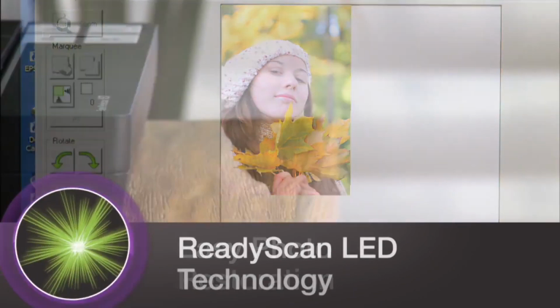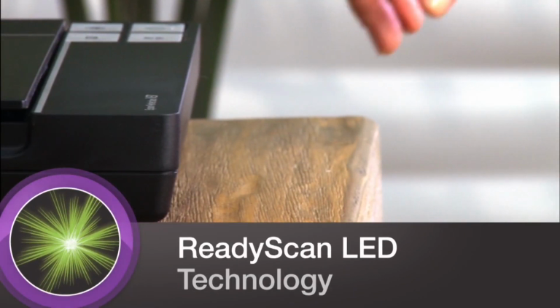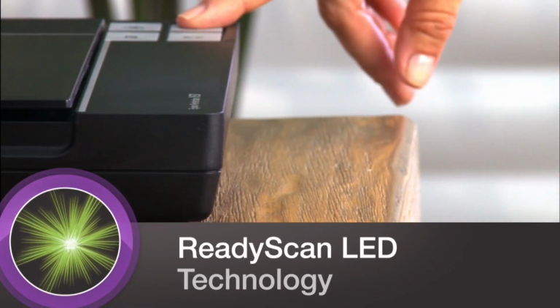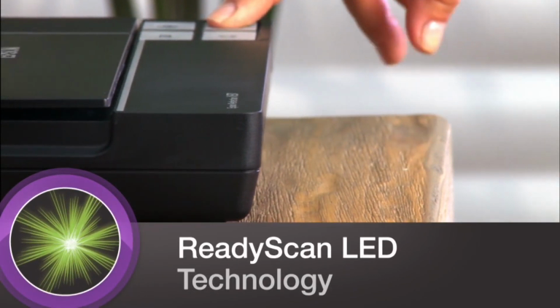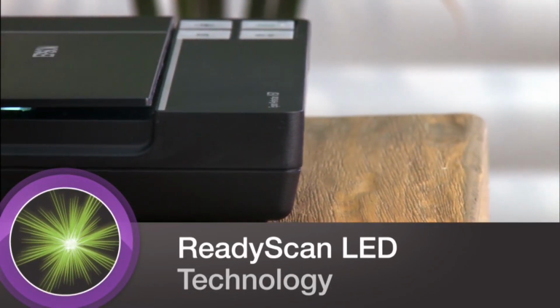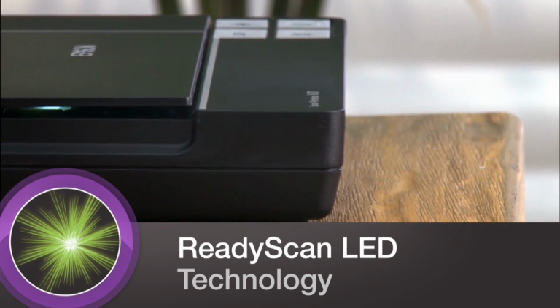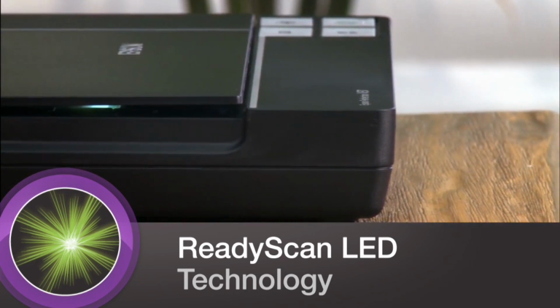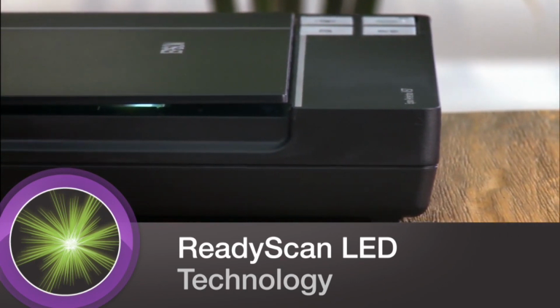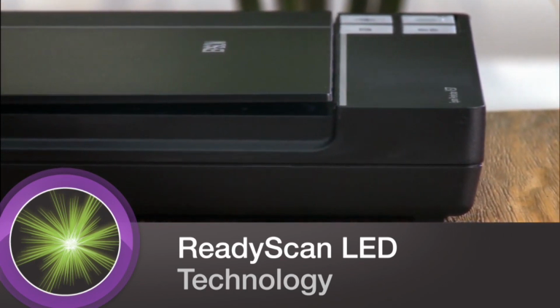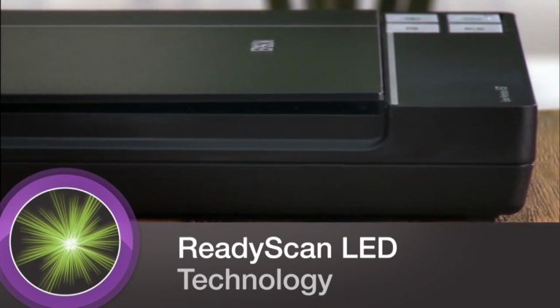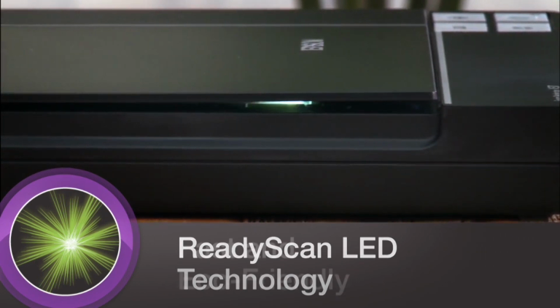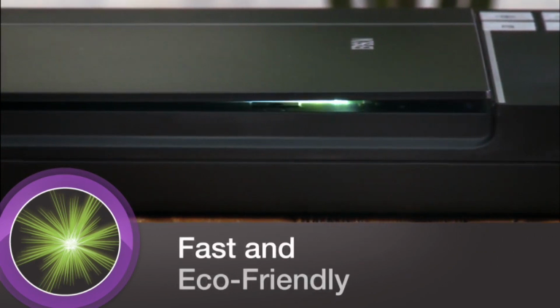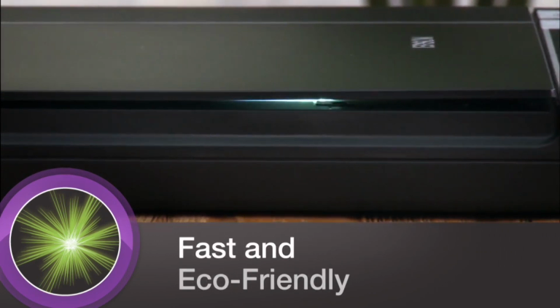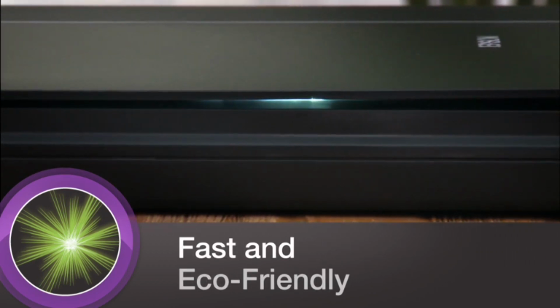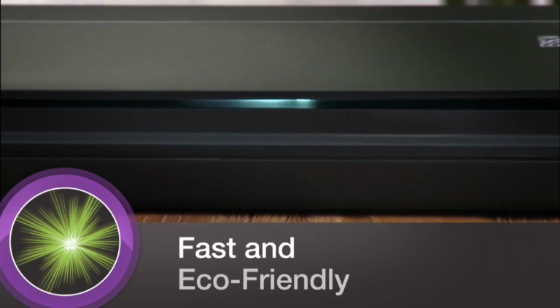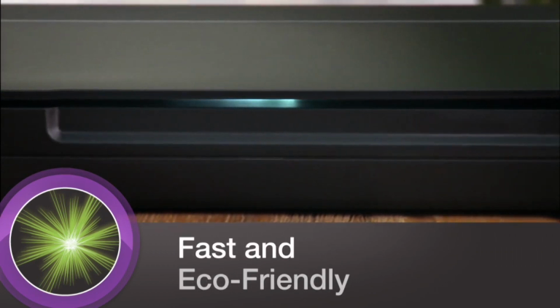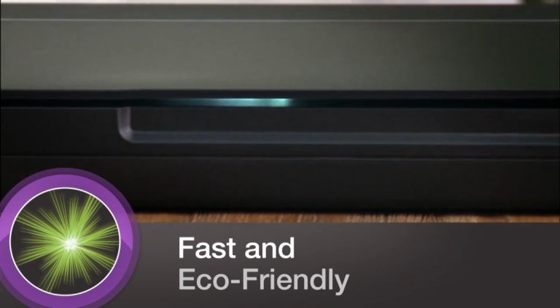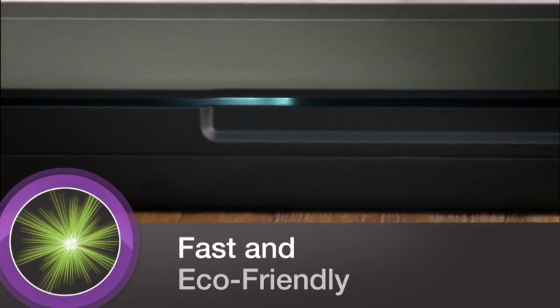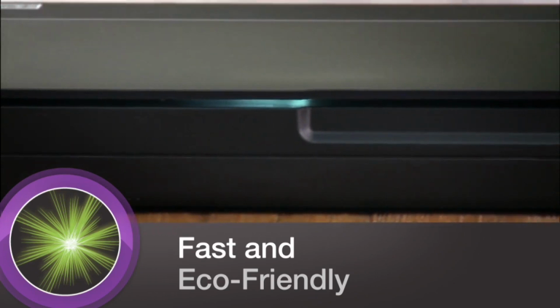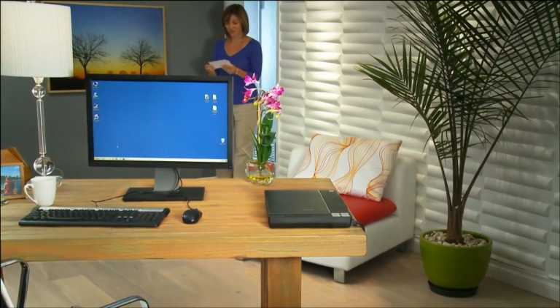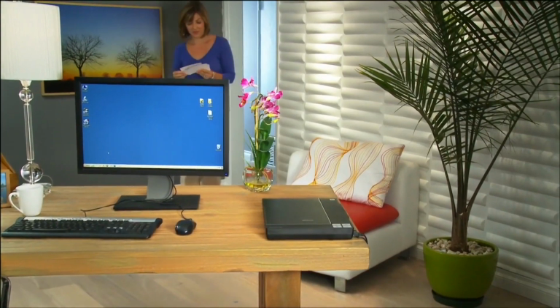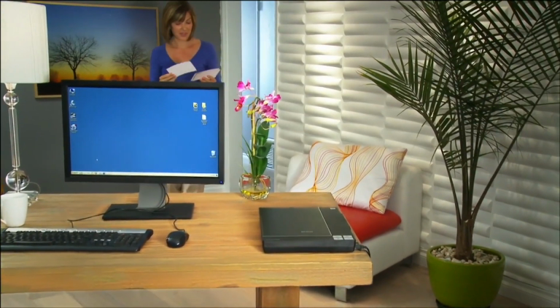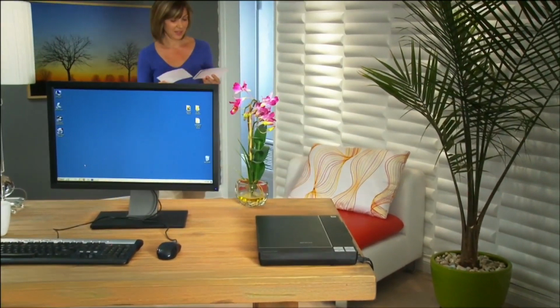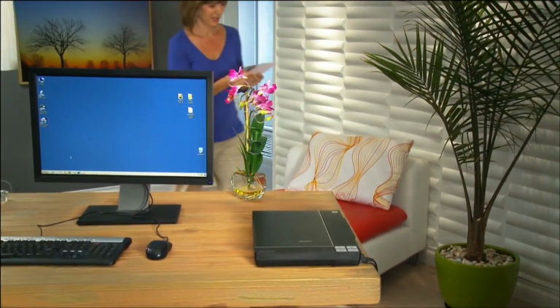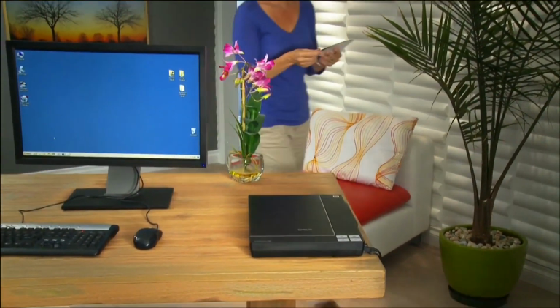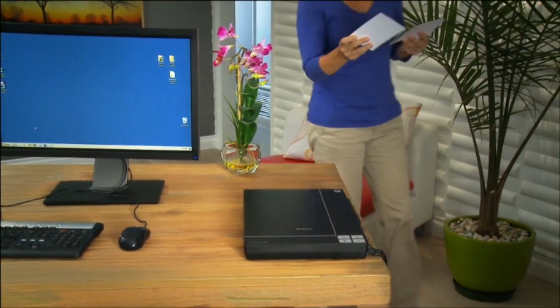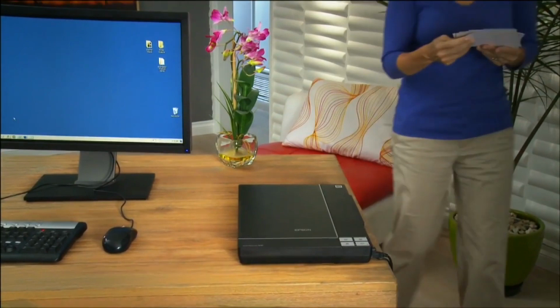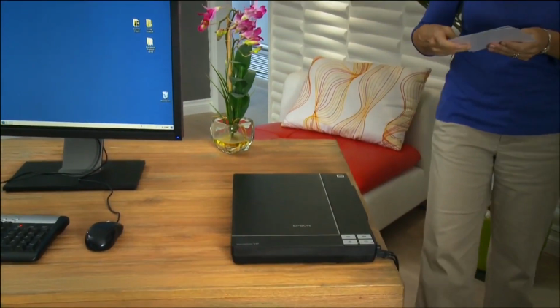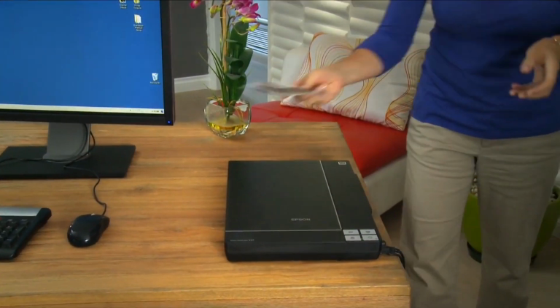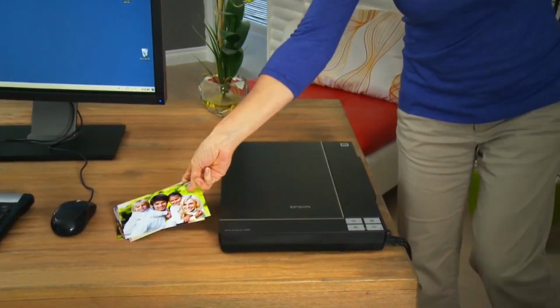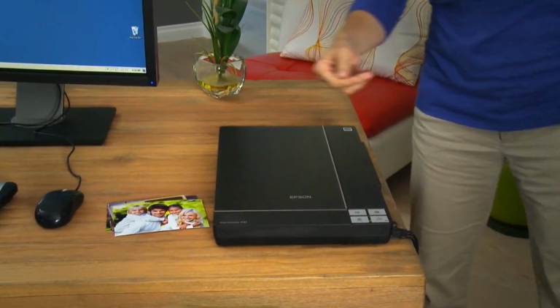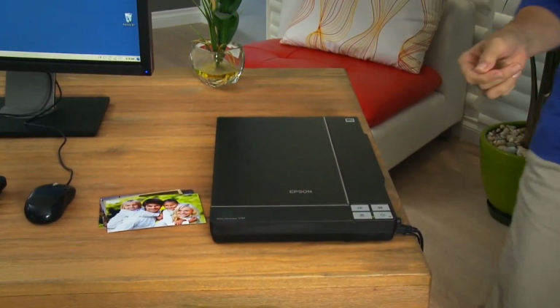Energy efficient ReadyScan LED technology delivers fast scanning with no warm up time and without mercury, so it's easier on our environment. Powerful, versatile, and easy to use, Epson's Perfection V37 is the perfect choice for your family.